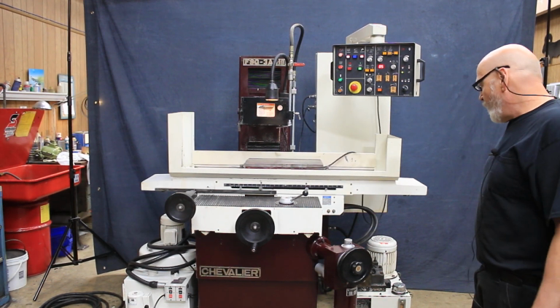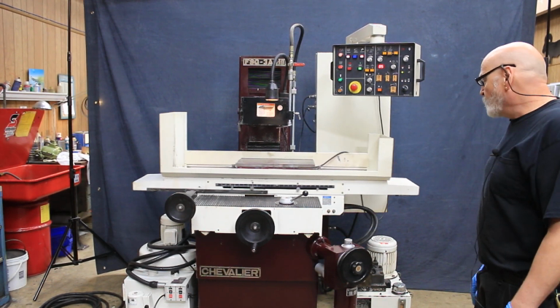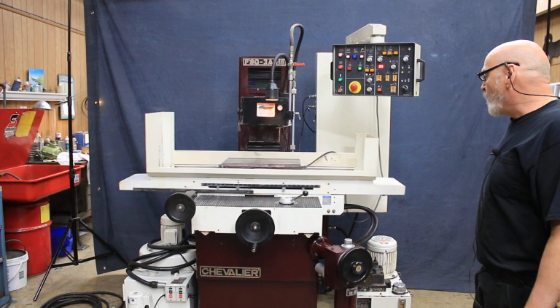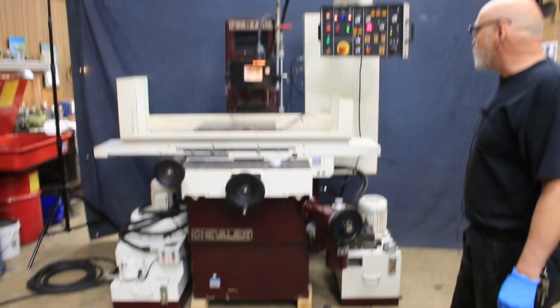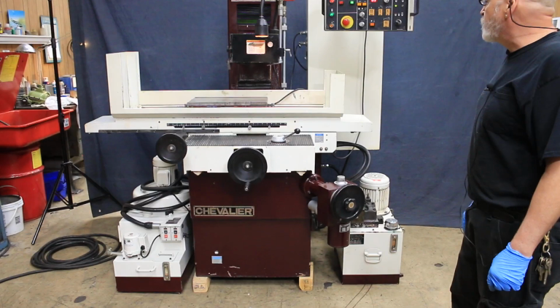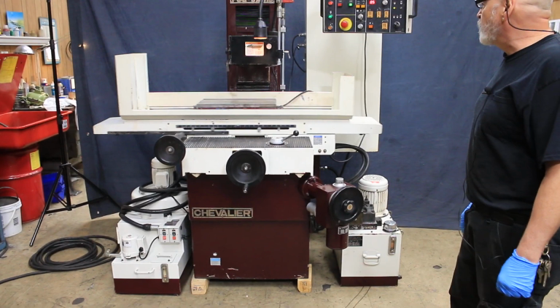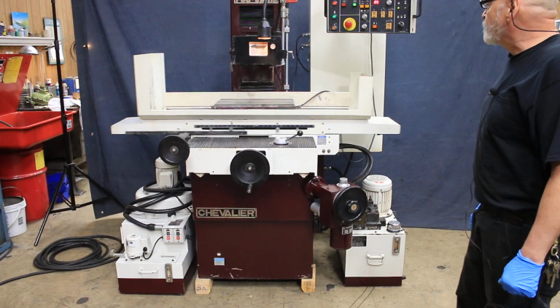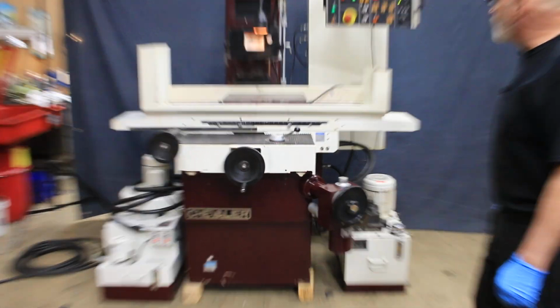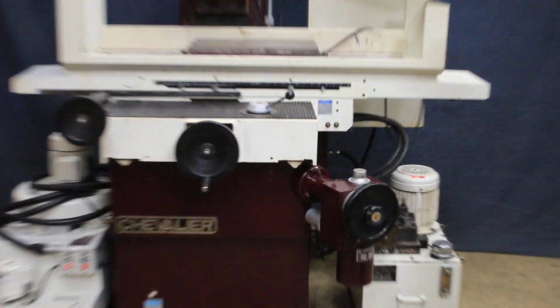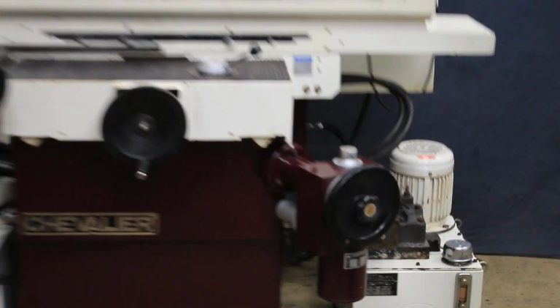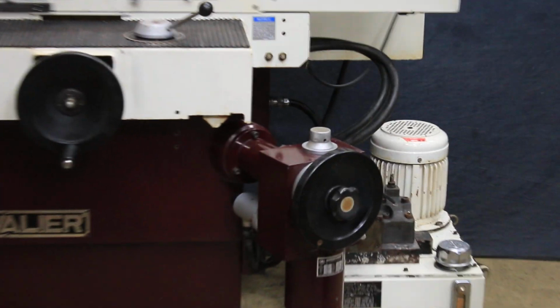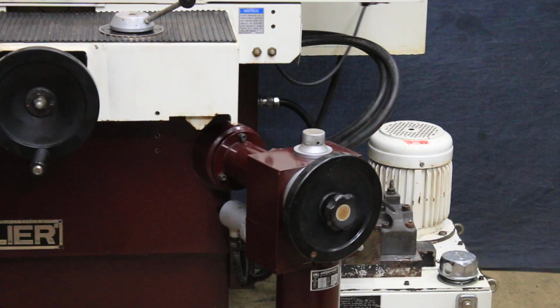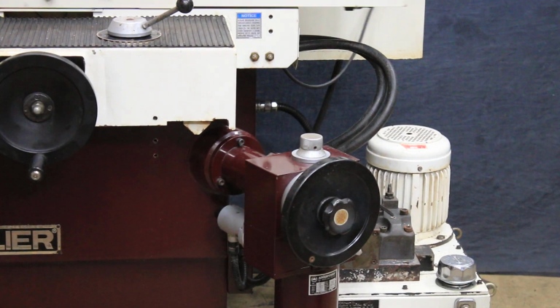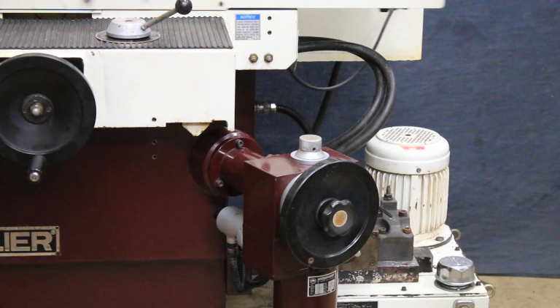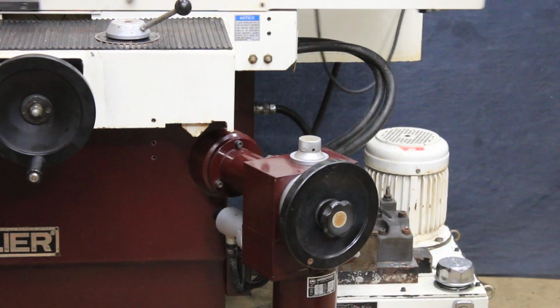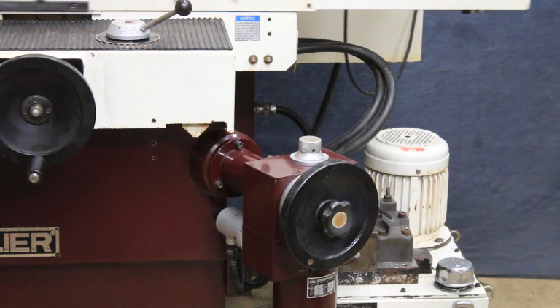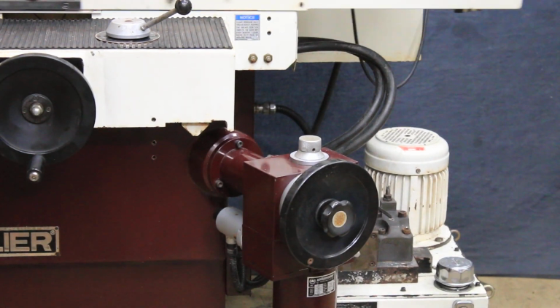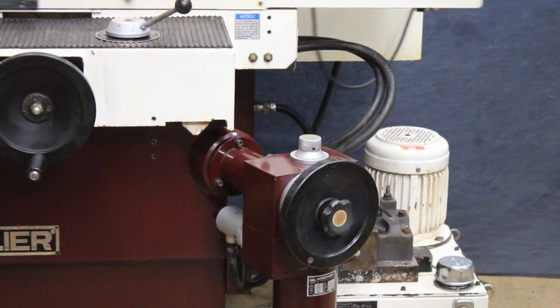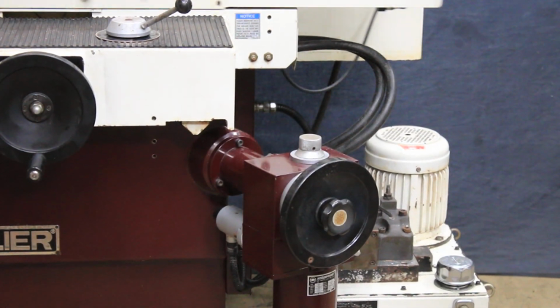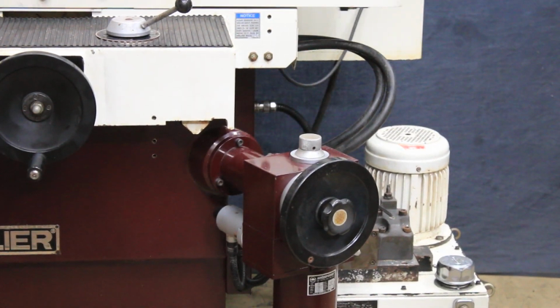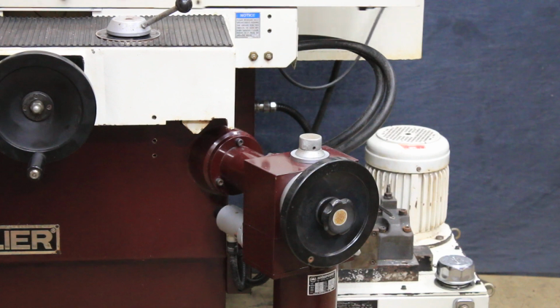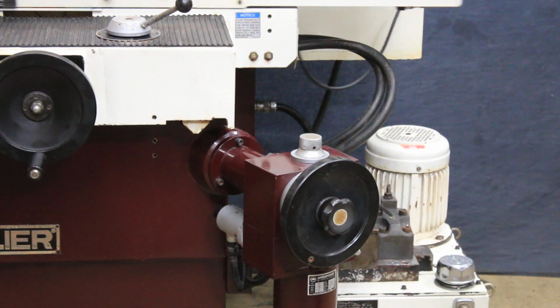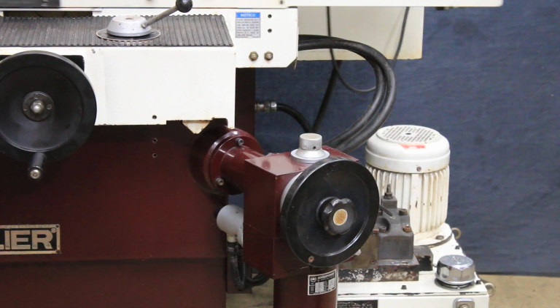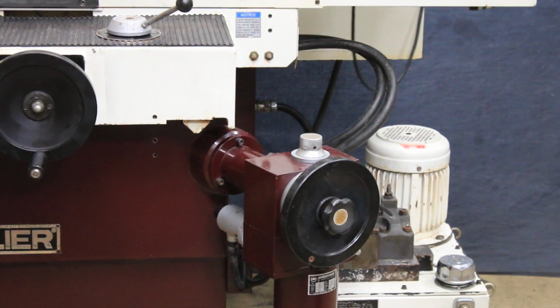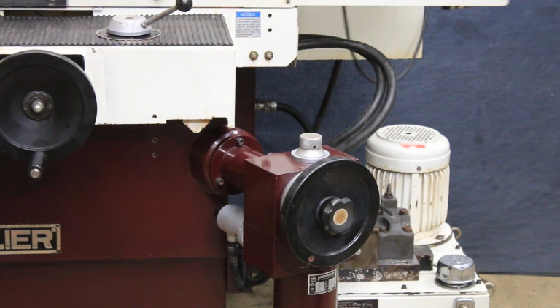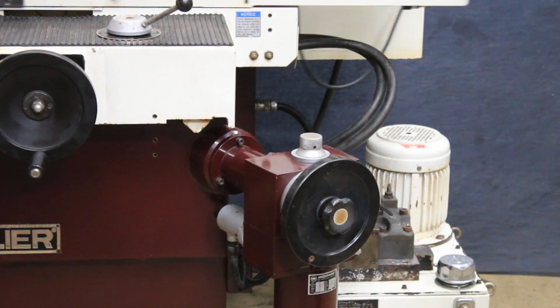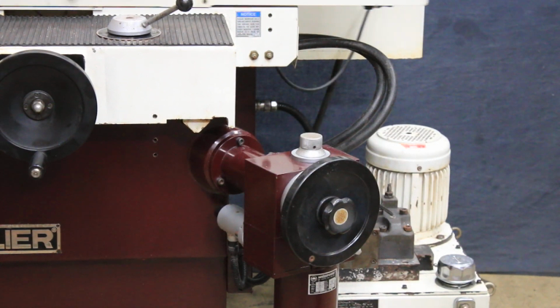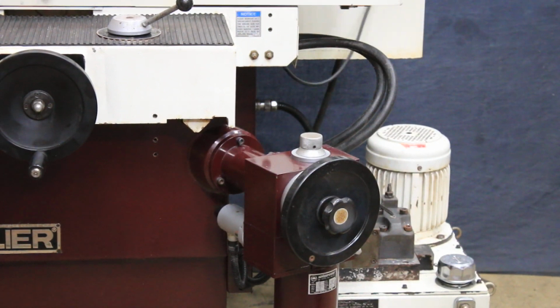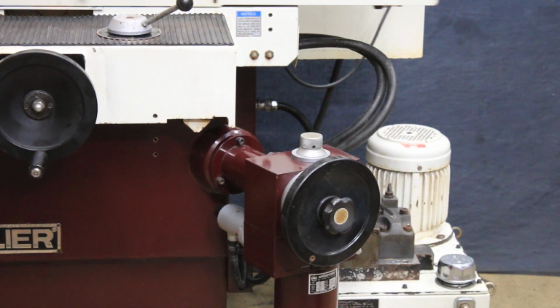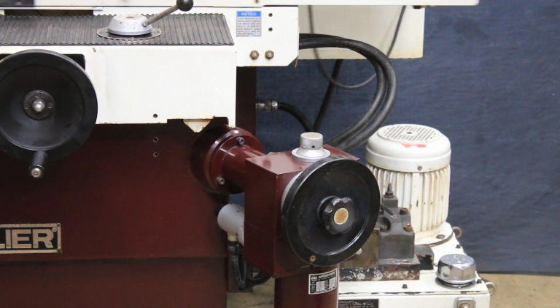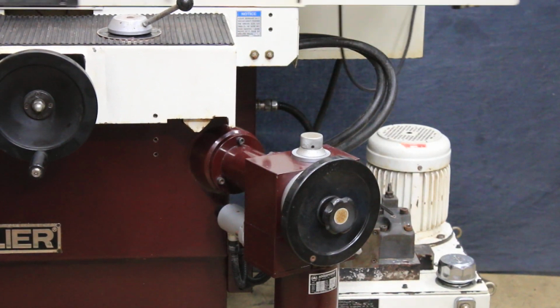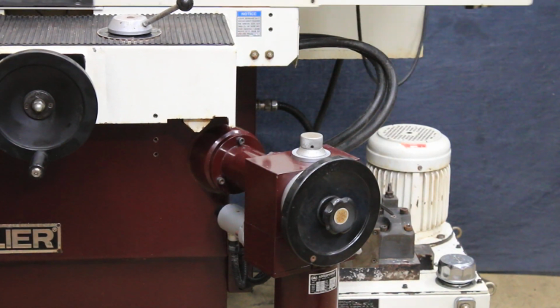So there you have it — the Chevalier 3-axis 818. It's a nice machine. It's 220 volts. Thank you.